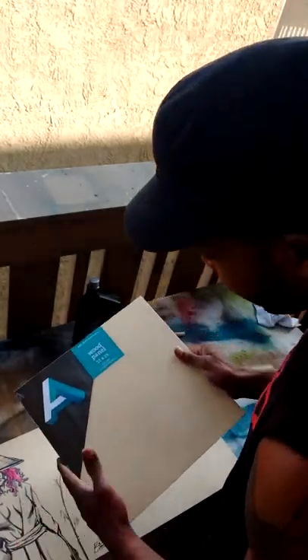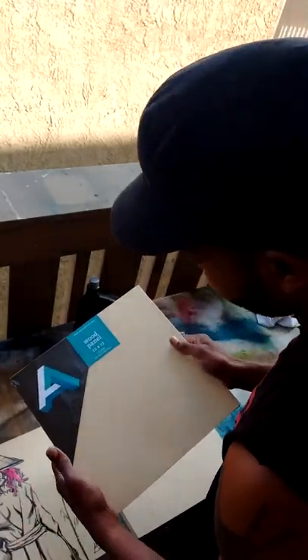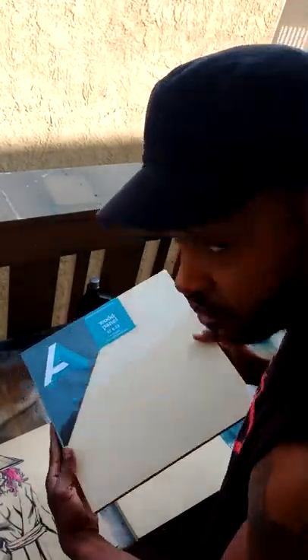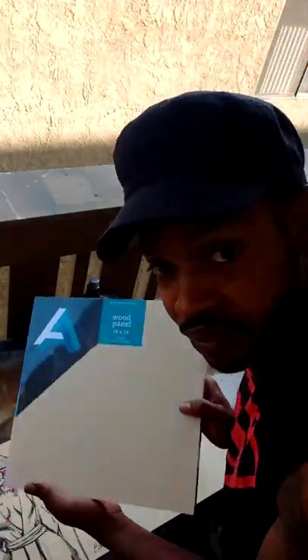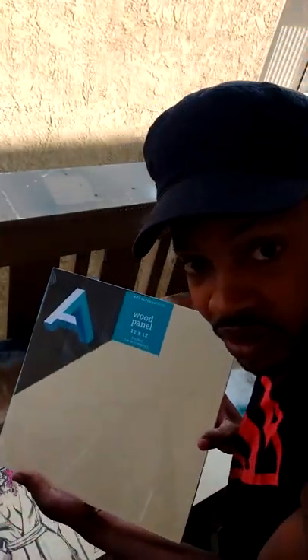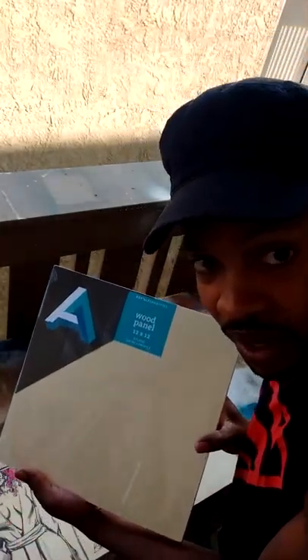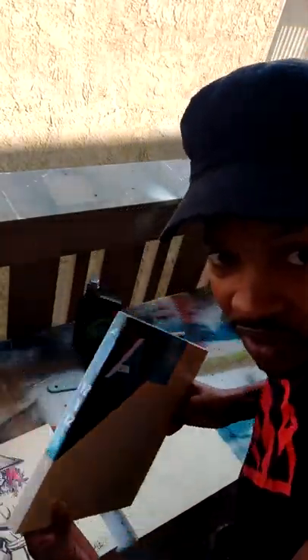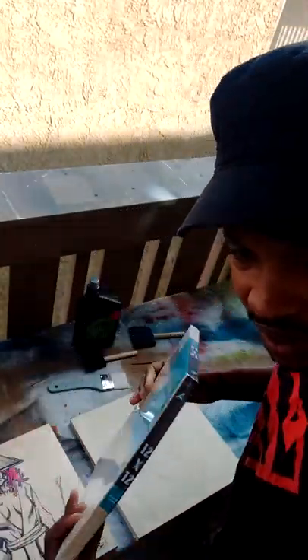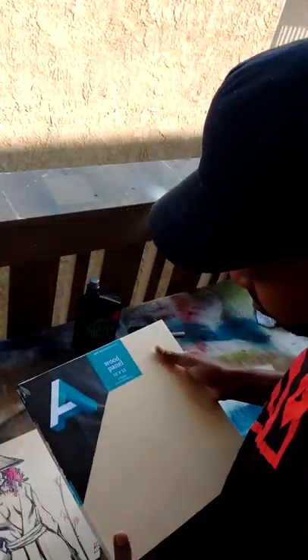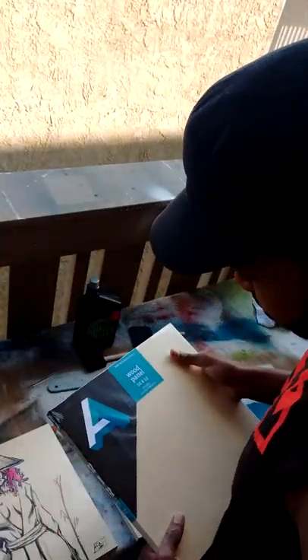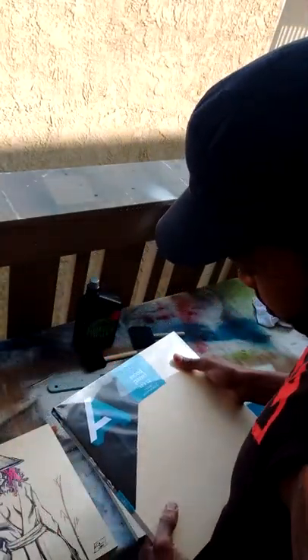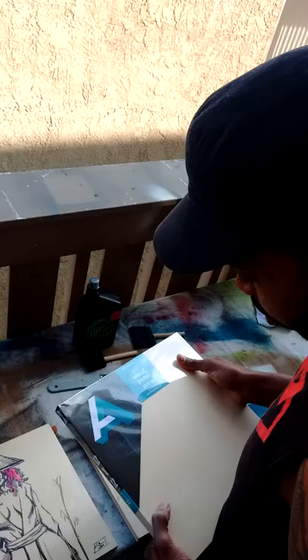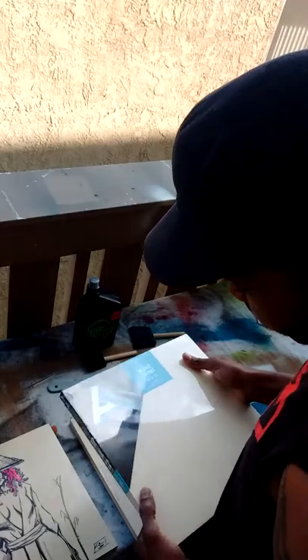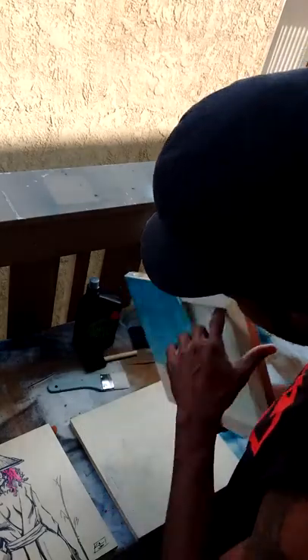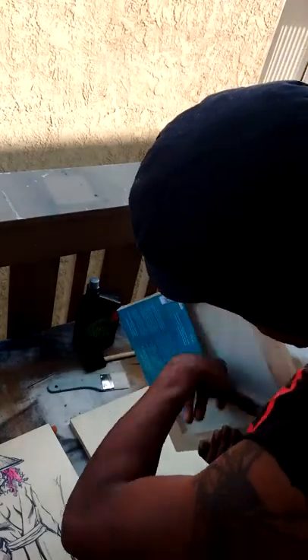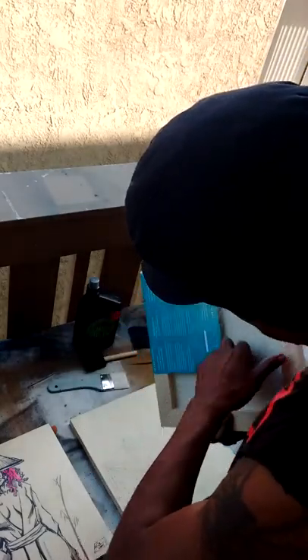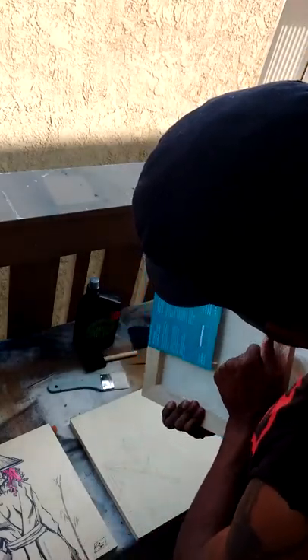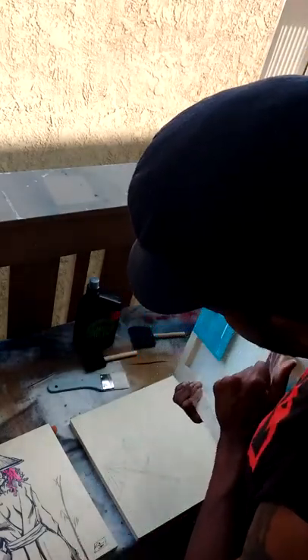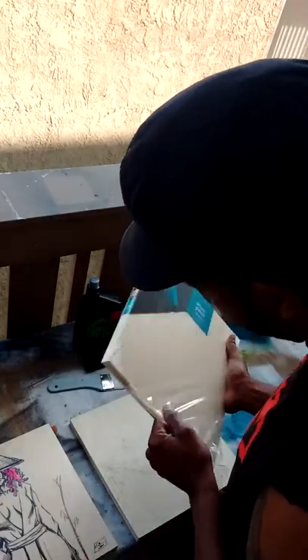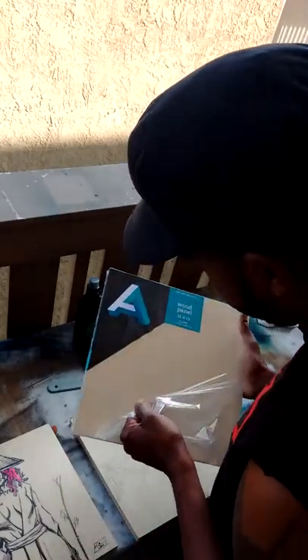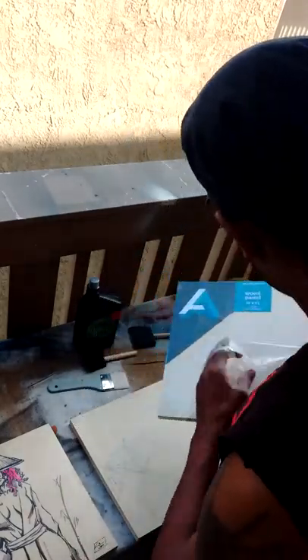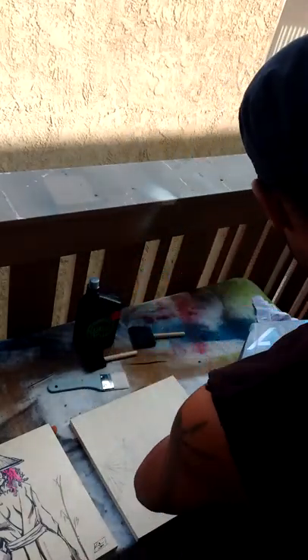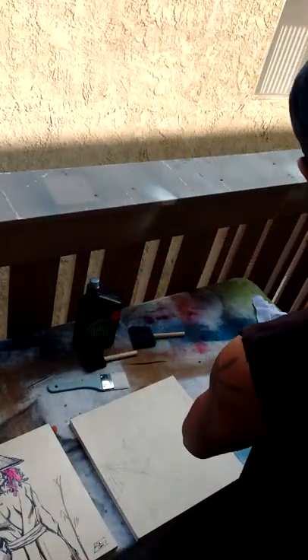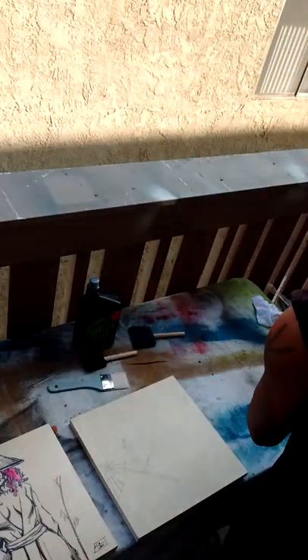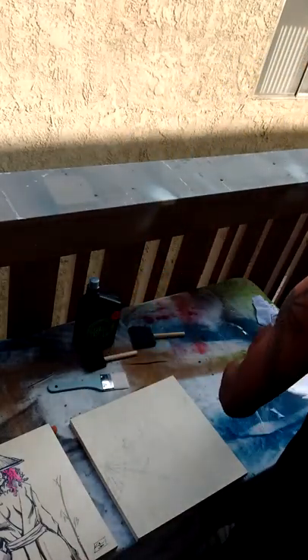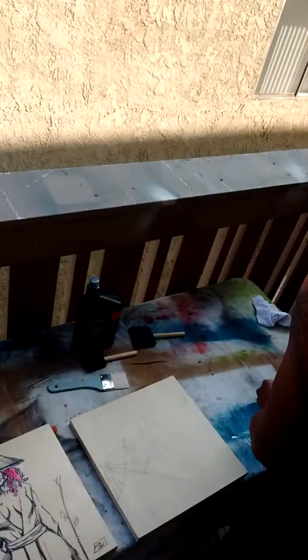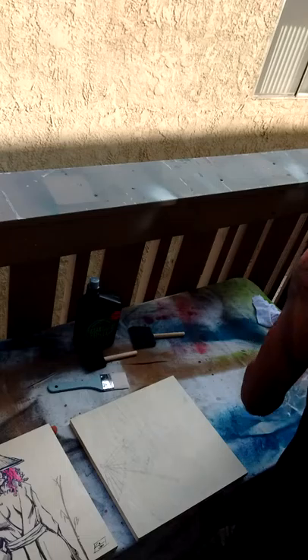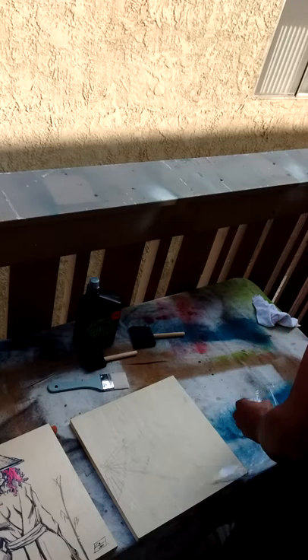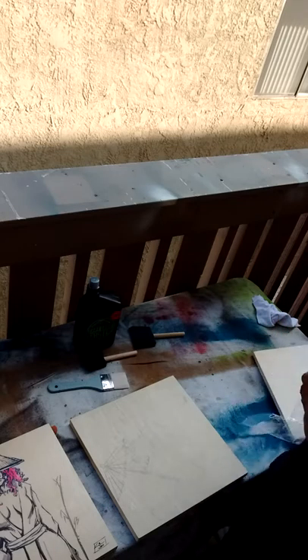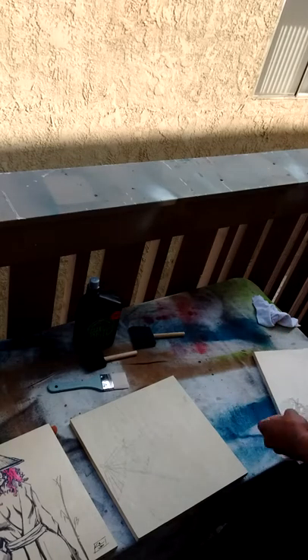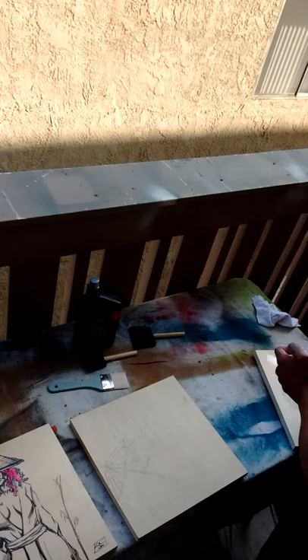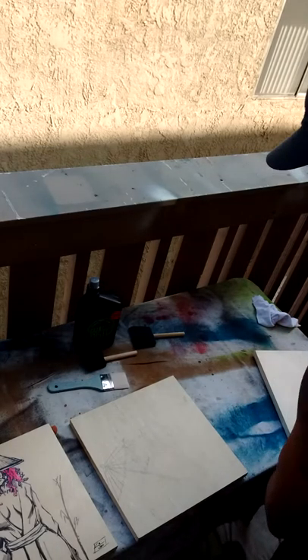I got this wood panel — 12 by 12 — over at my art supply store in Westminster, California. That's where I get pretty much all my art supplies since I'm in California.